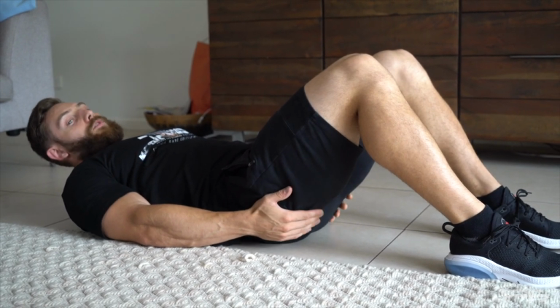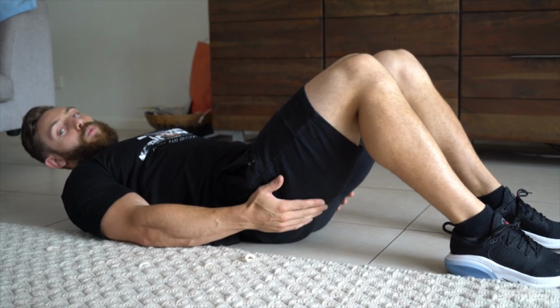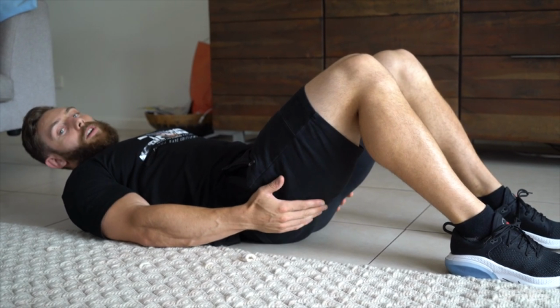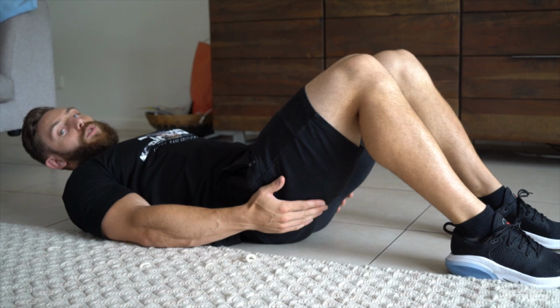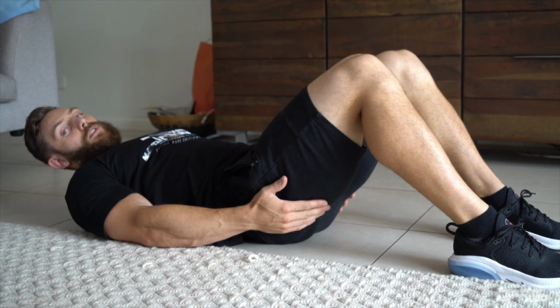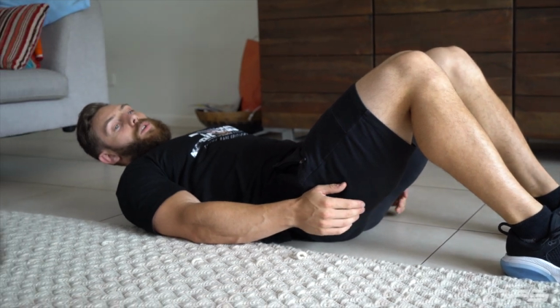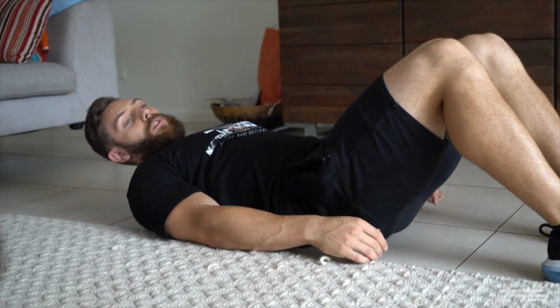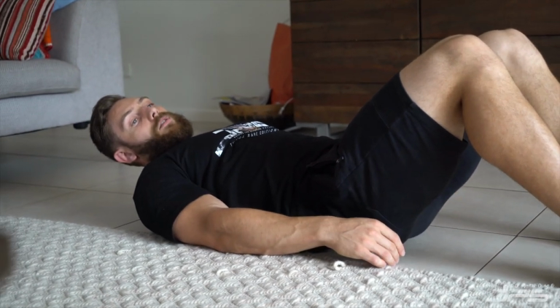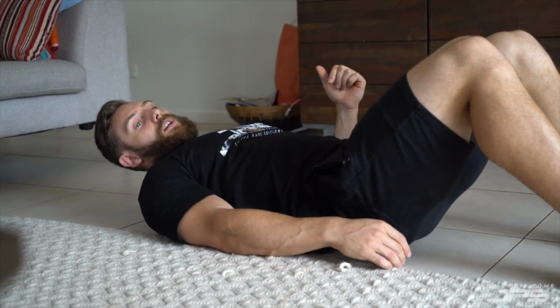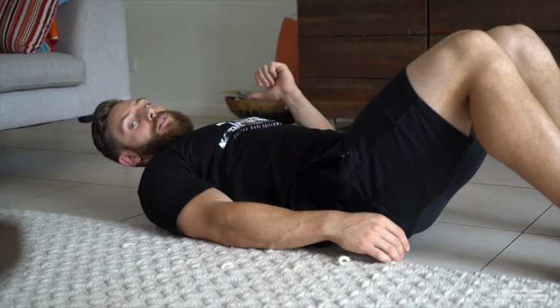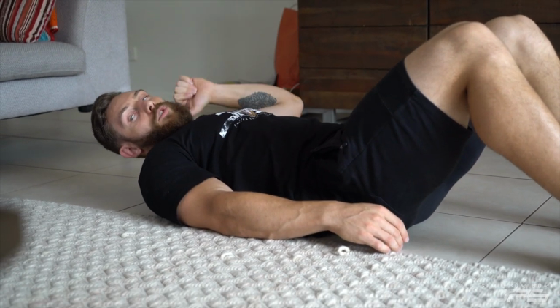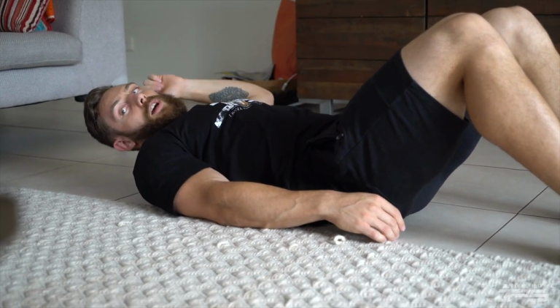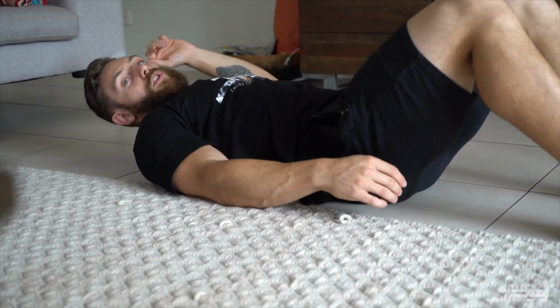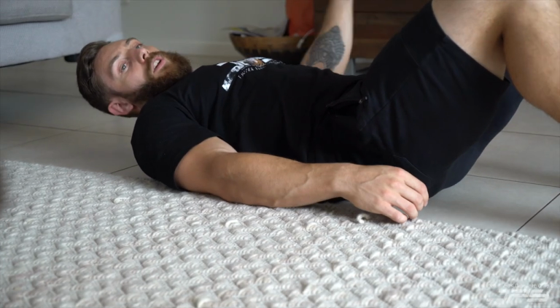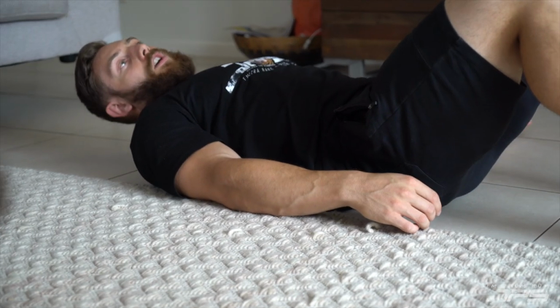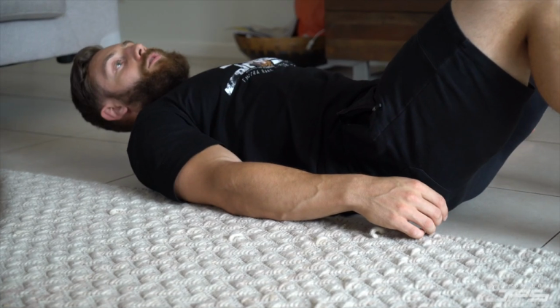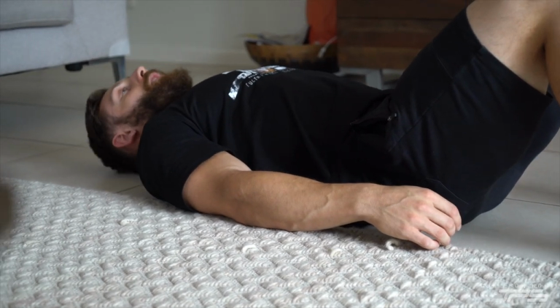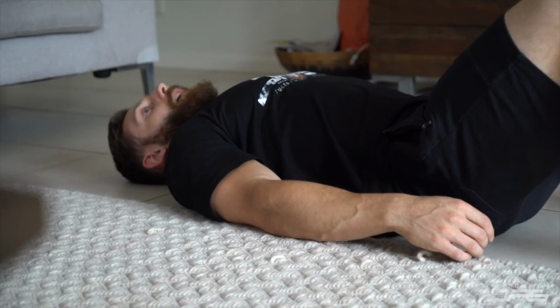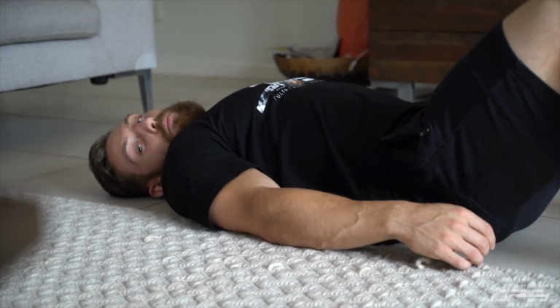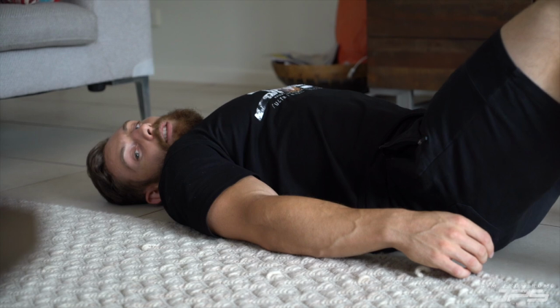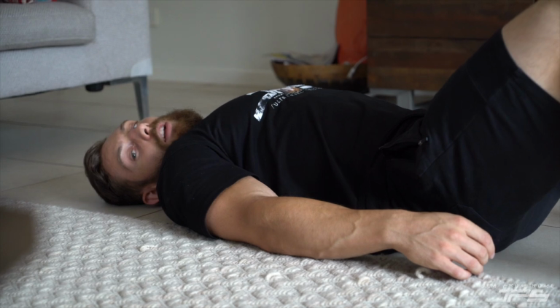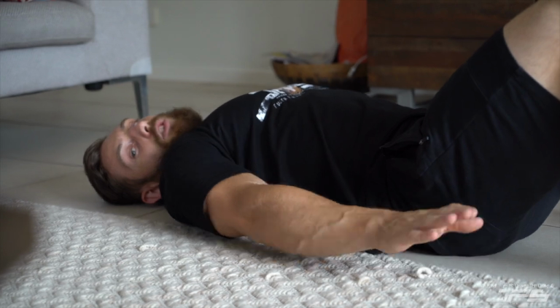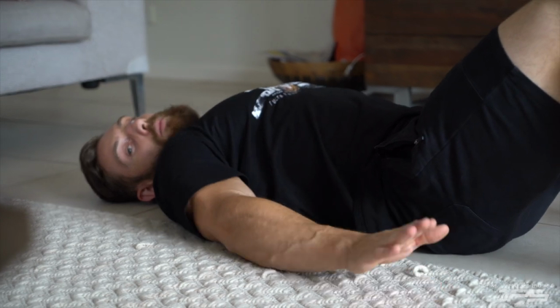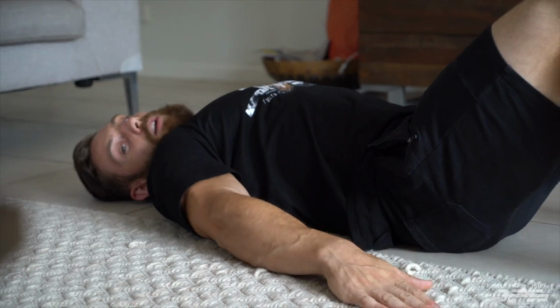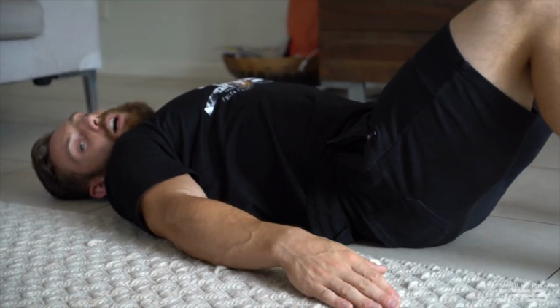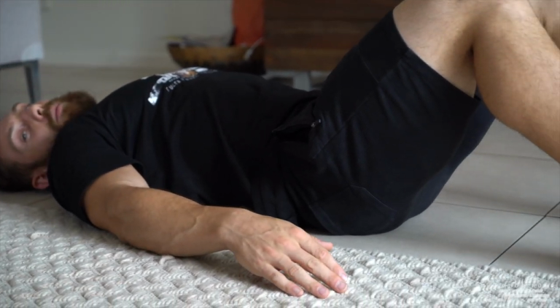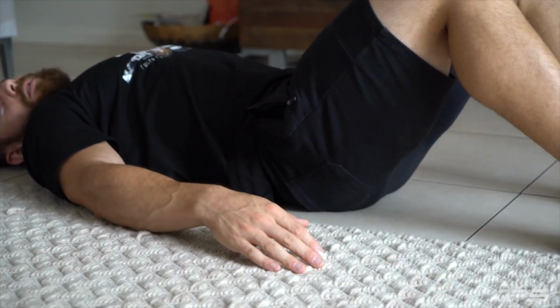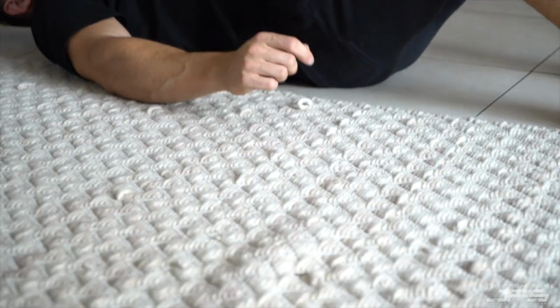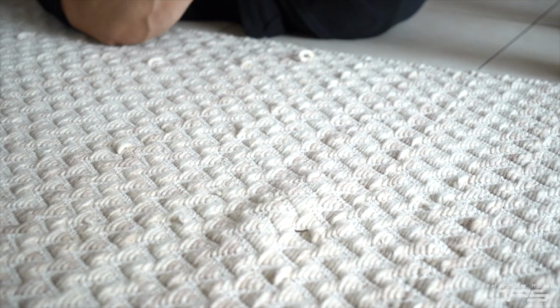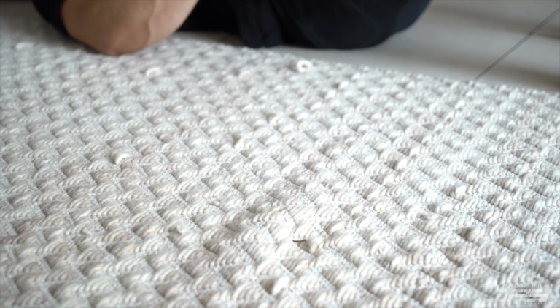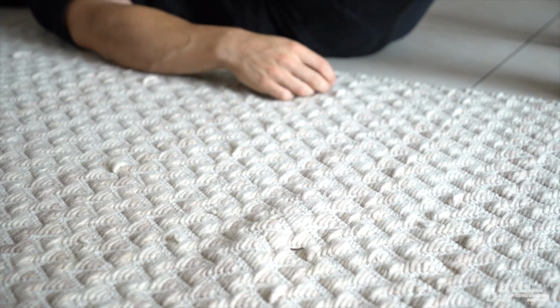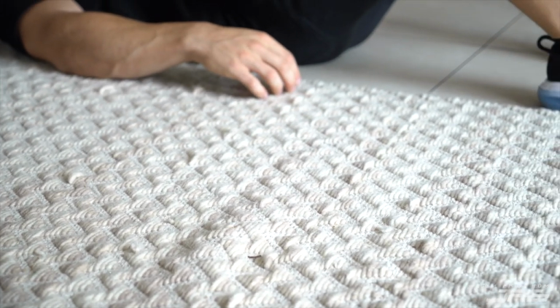One thing to consider when doing these is if you're on a surface like tiles, you might slide, so maybe get a towel or something so you're not going to move around too much.